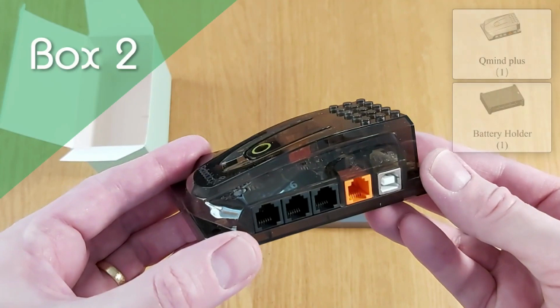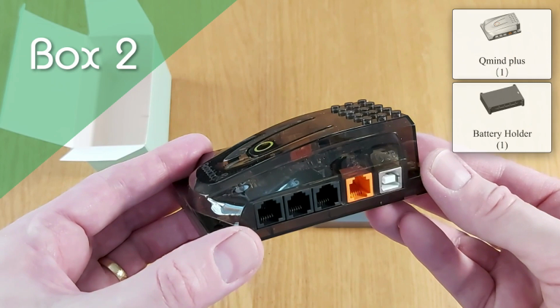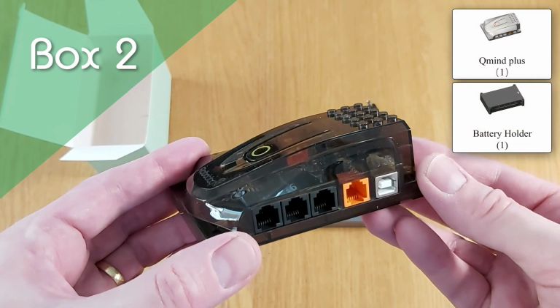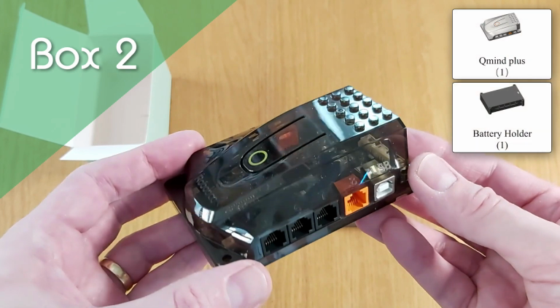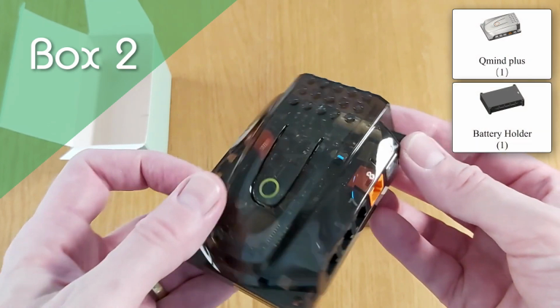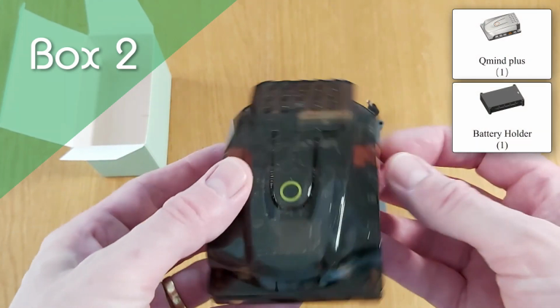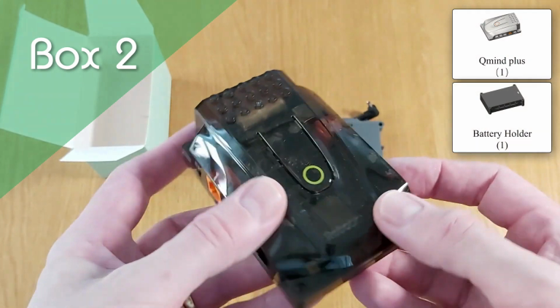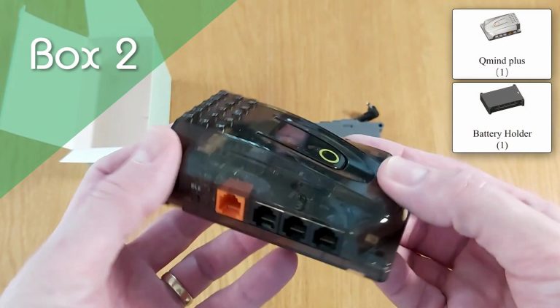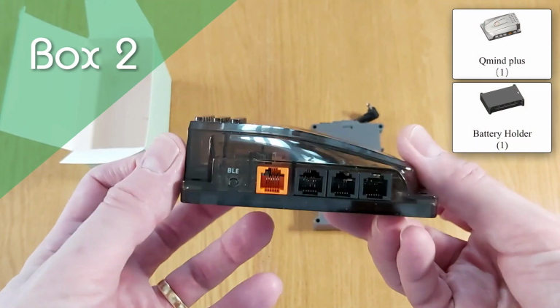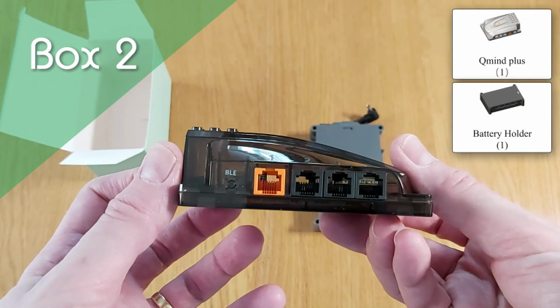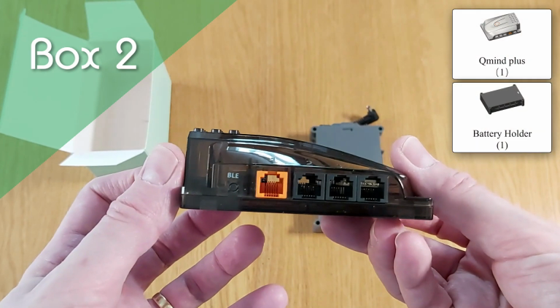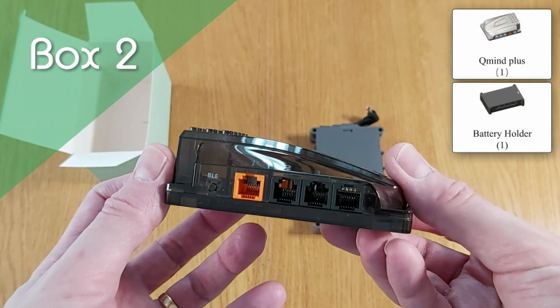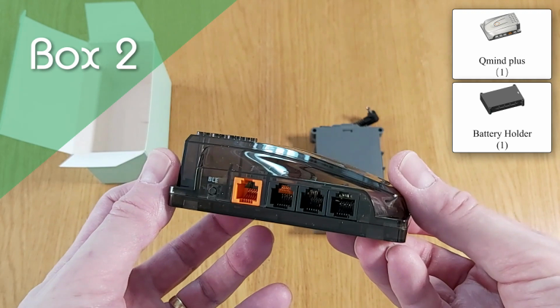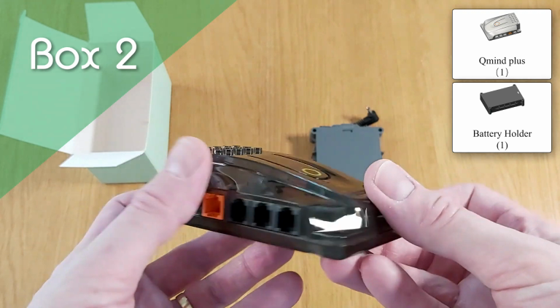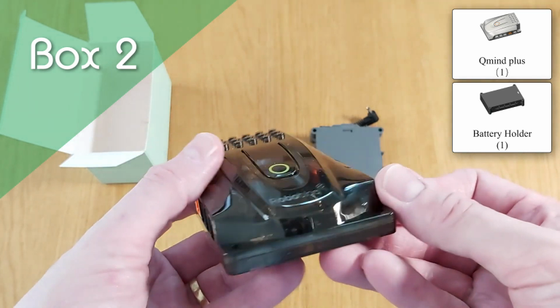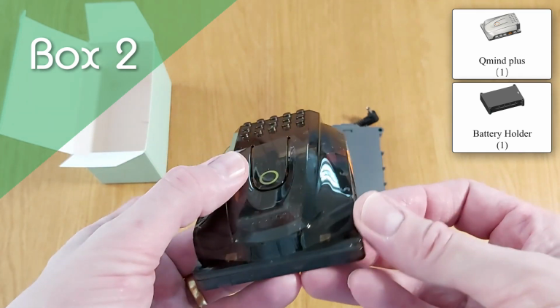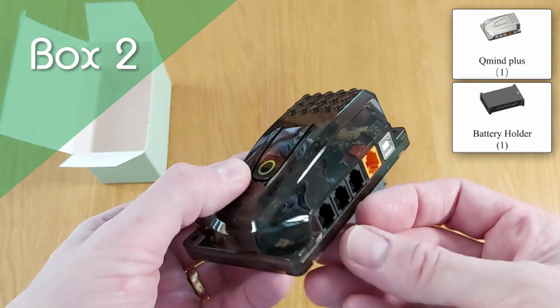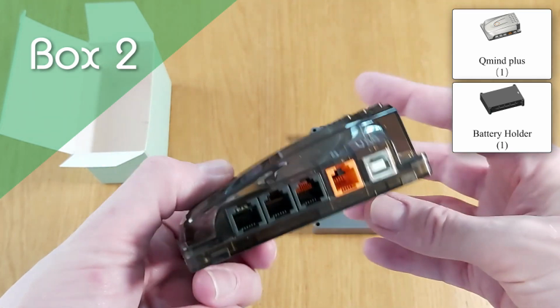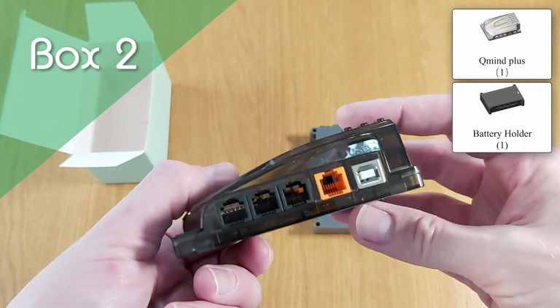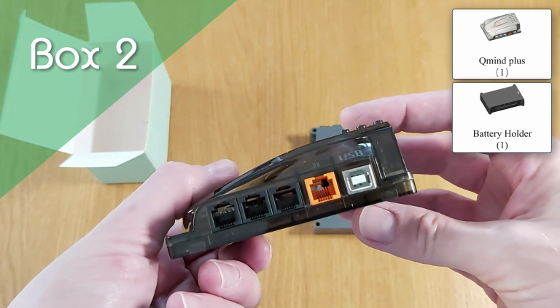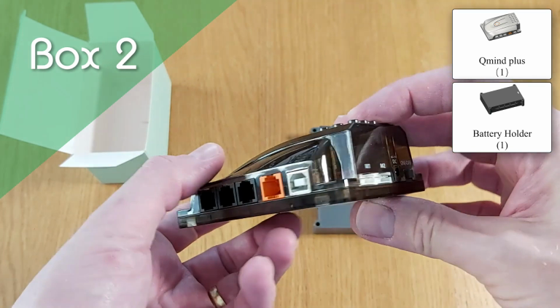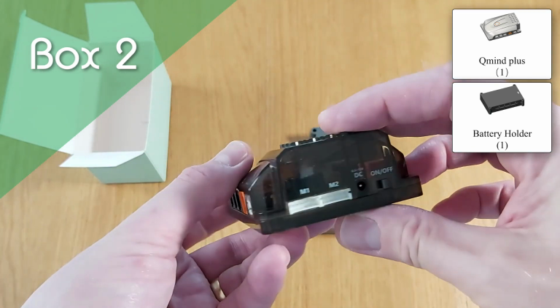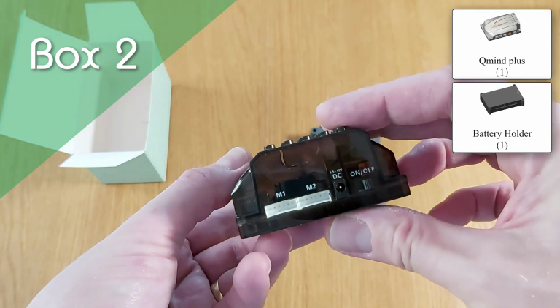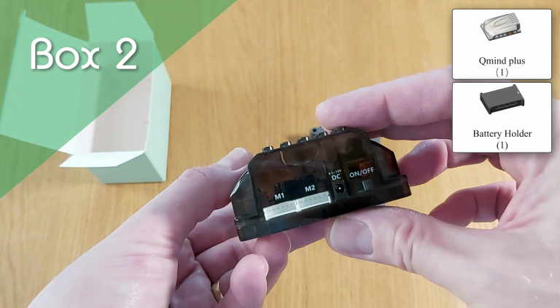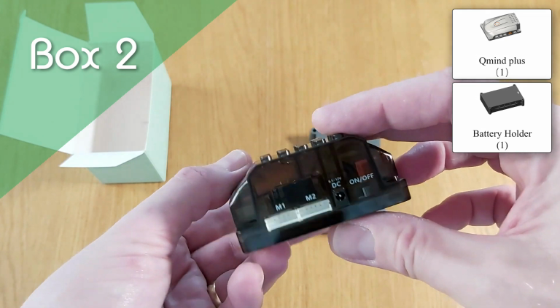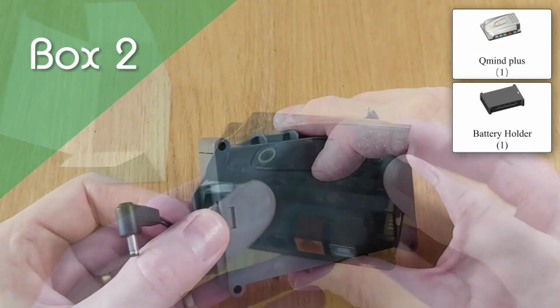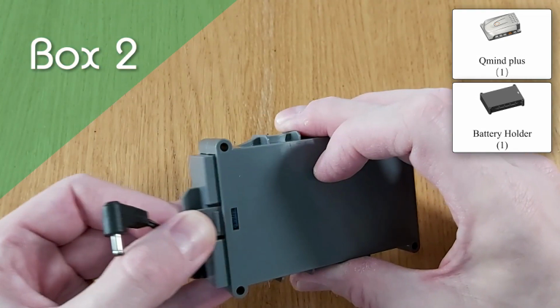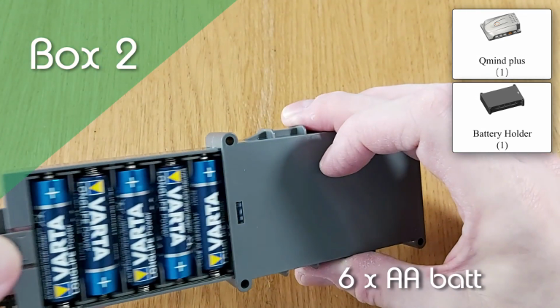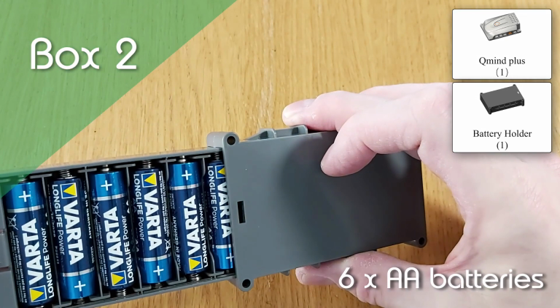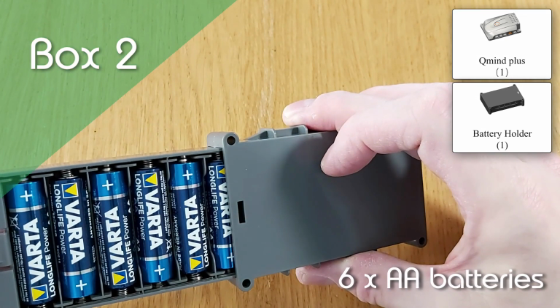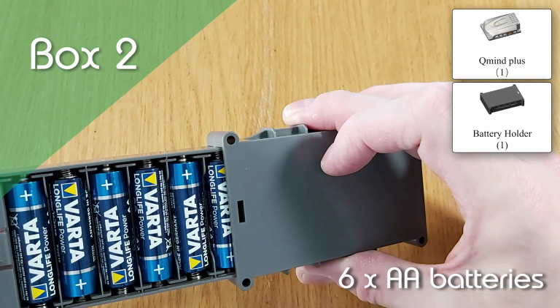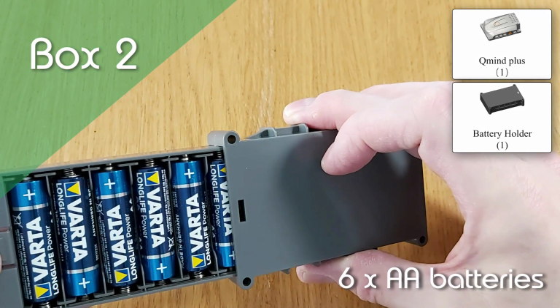Next up, we've got the brains of the operation: the QMind Plus, a powerful microcontroller with 8 extension ports, embedded LED, Bluetooth transmitter and a buzzer, all of which are programmable. There's also the battery holder that takes 6 AA batteries.